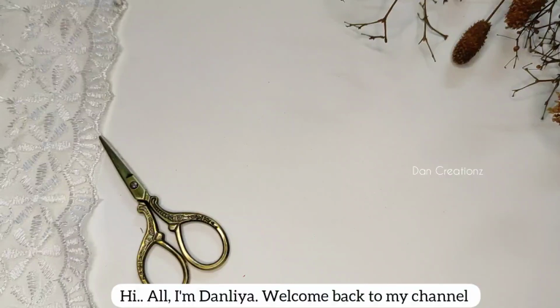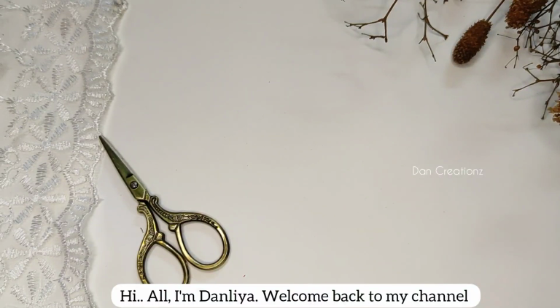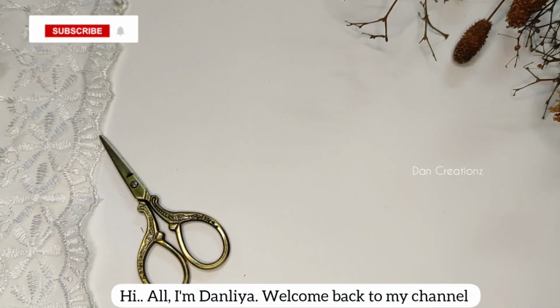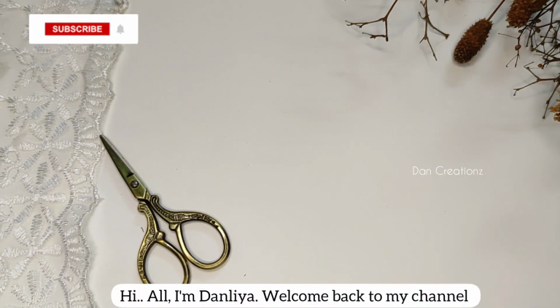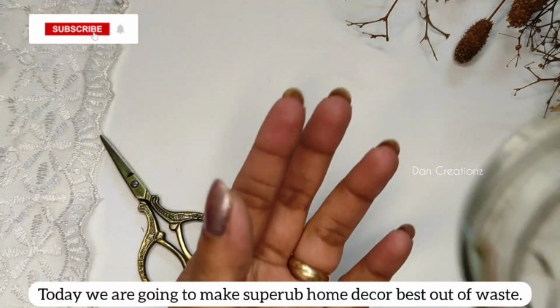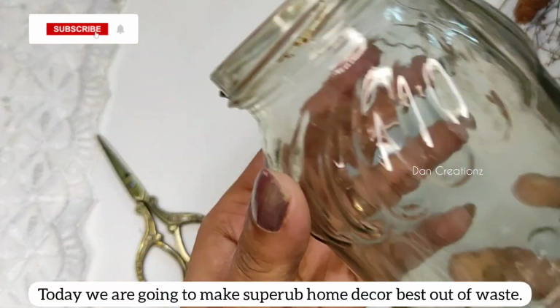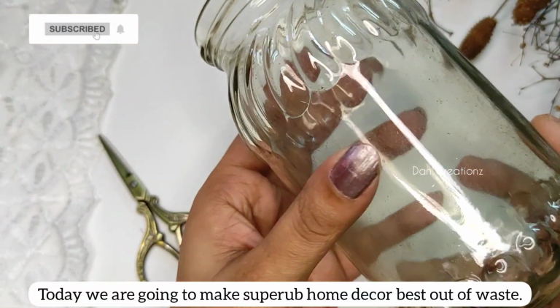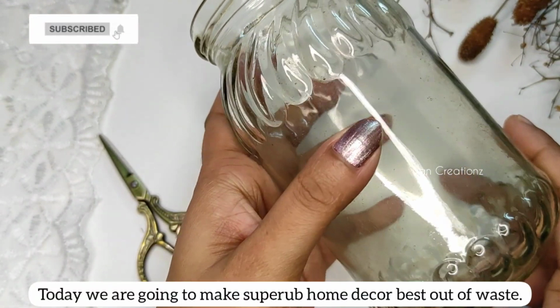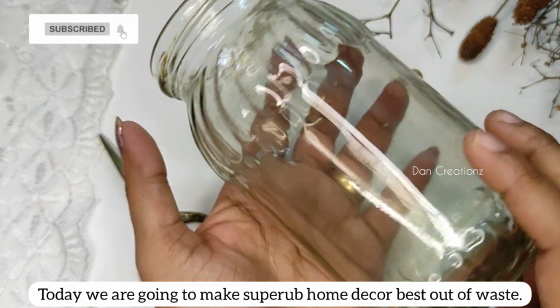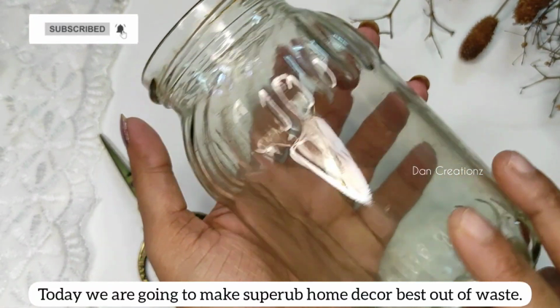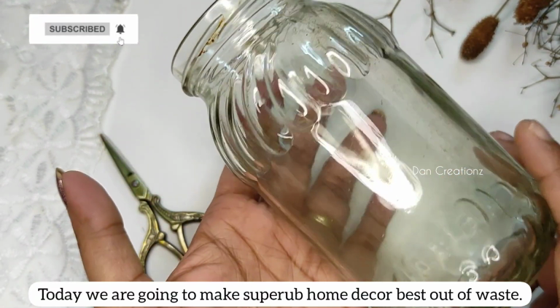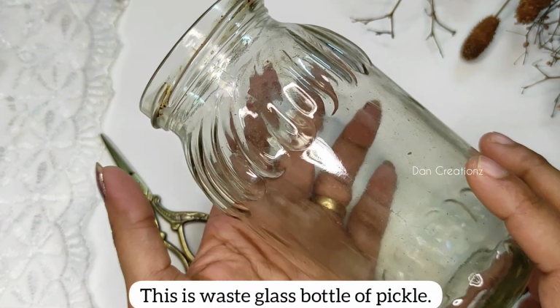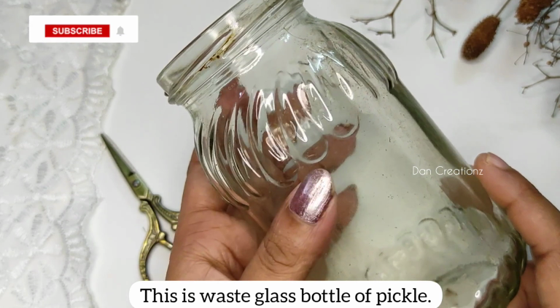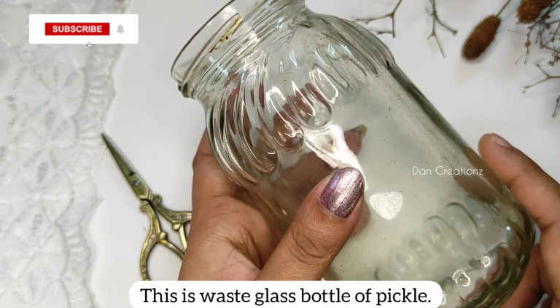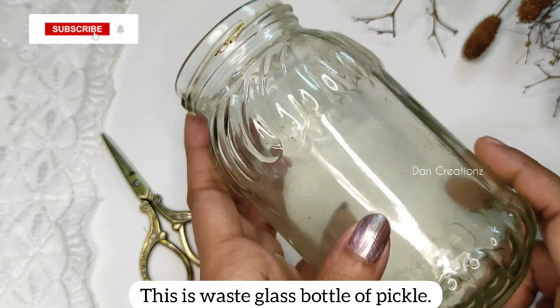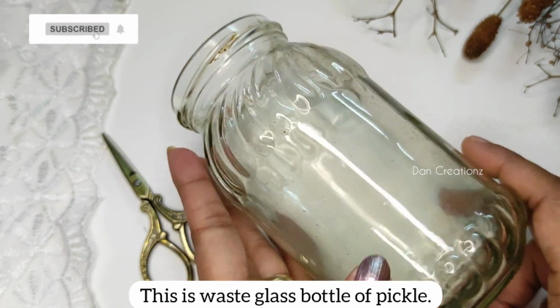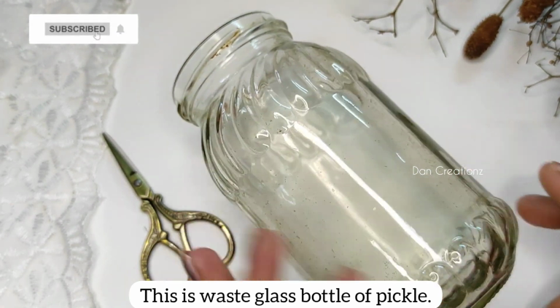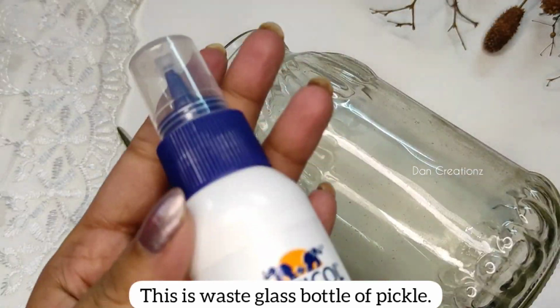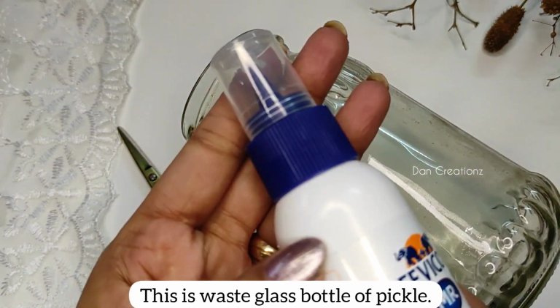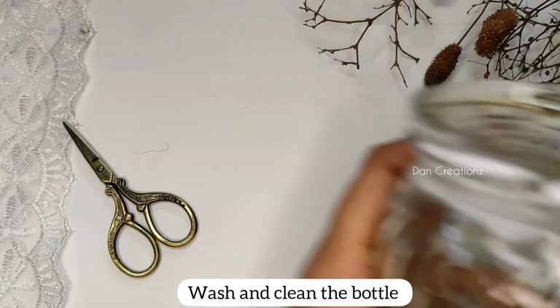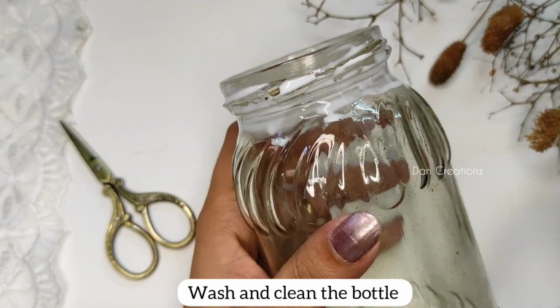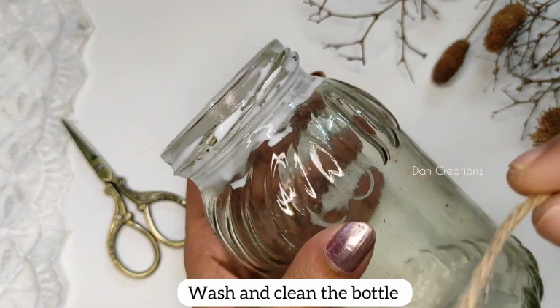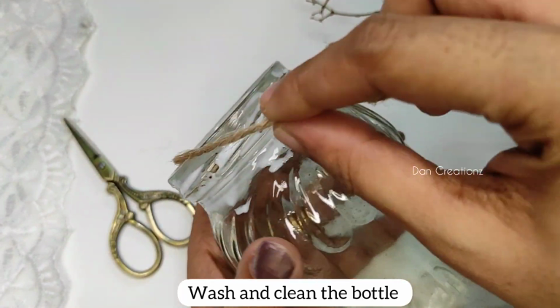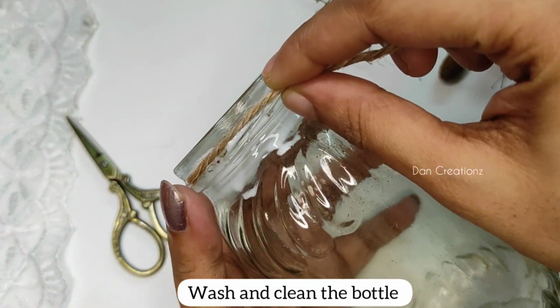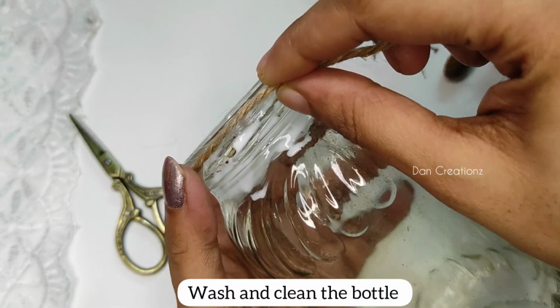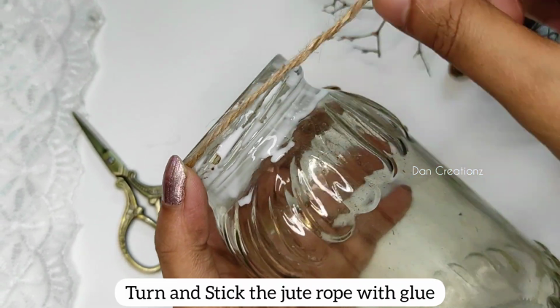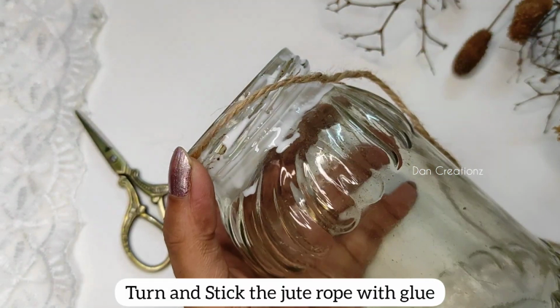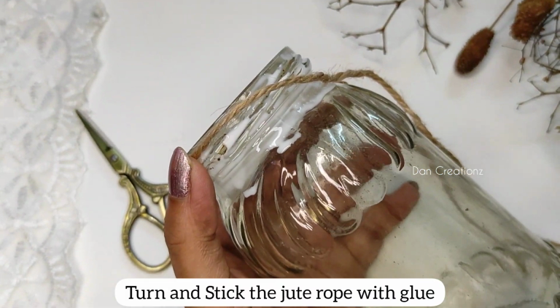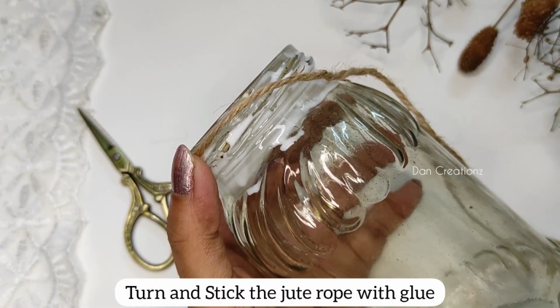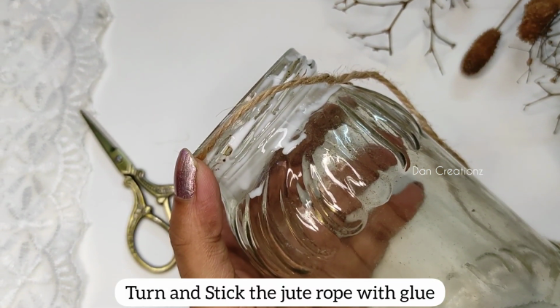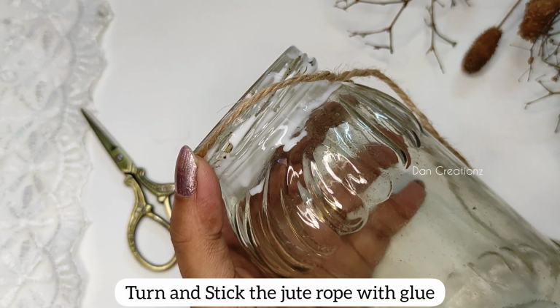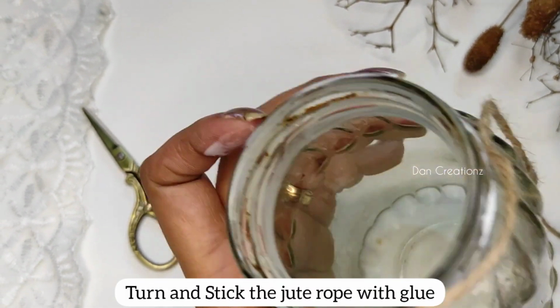Hi everyone, I am Daniel. Welcome back to my channel. Now we have to clean a bottle in a bottle, then we have to clean the top of the bottle. This is a very easy video.